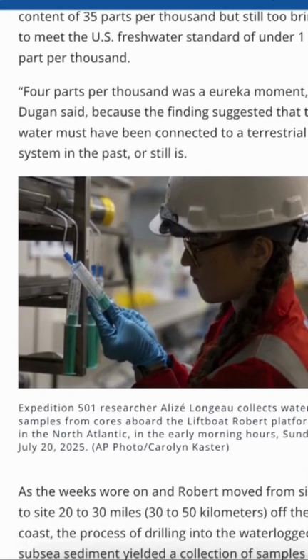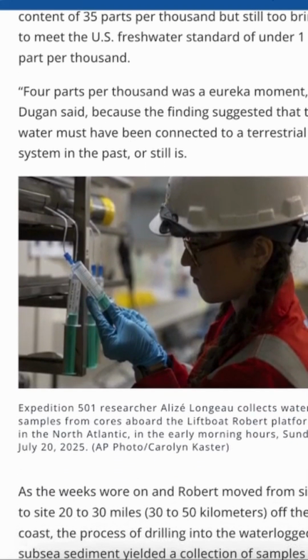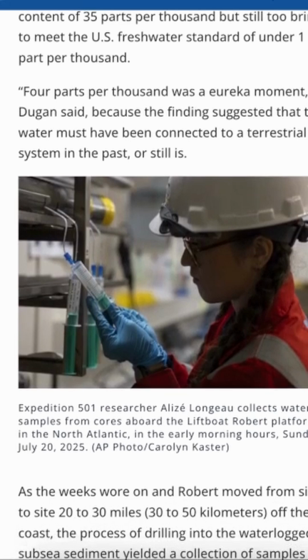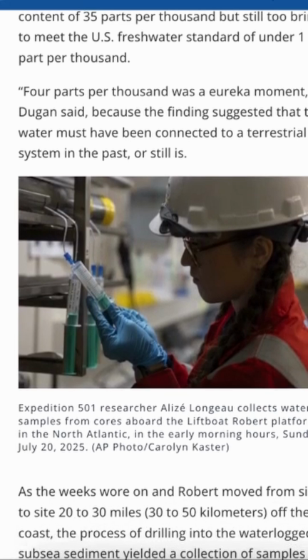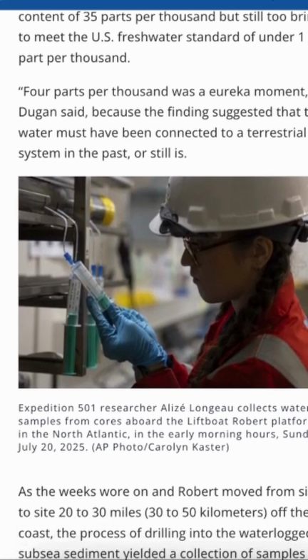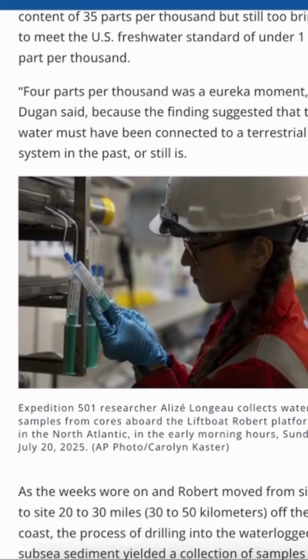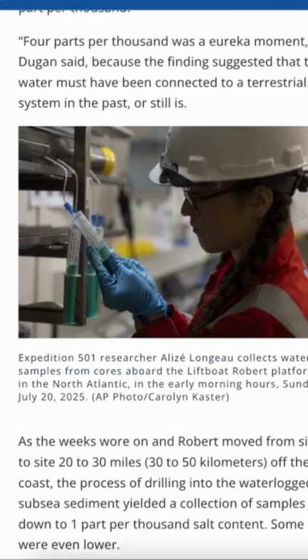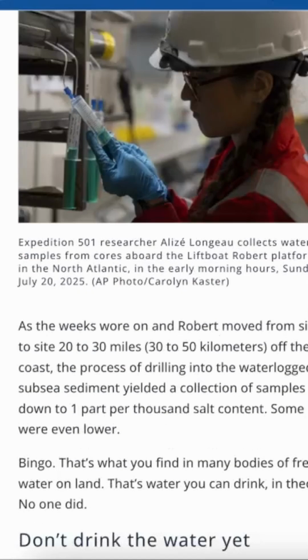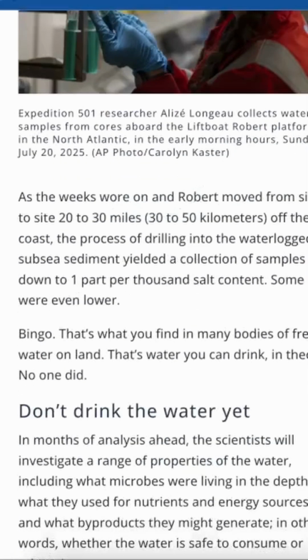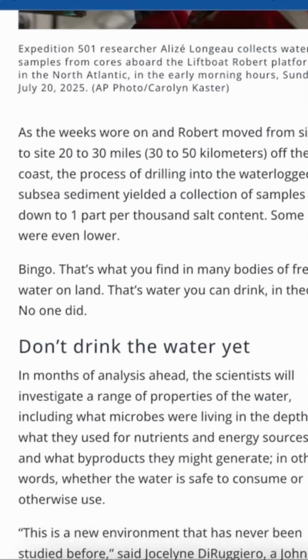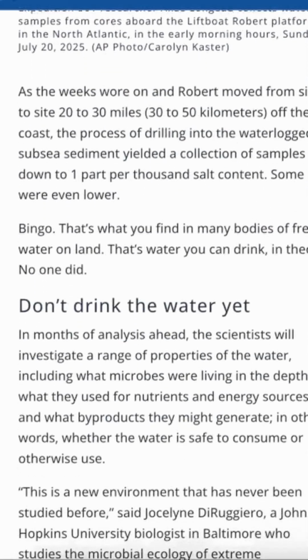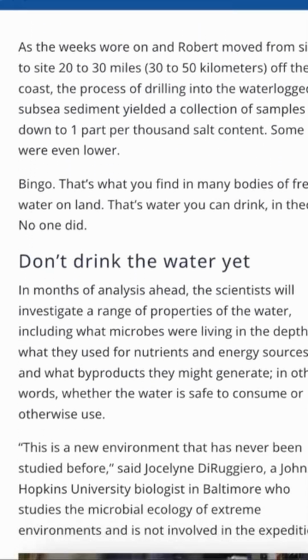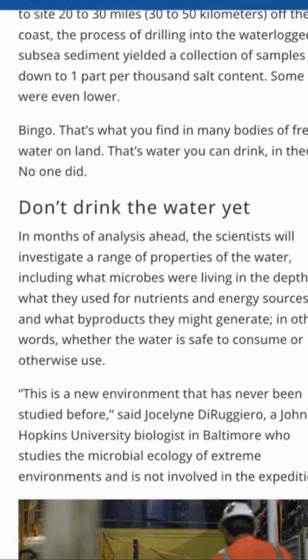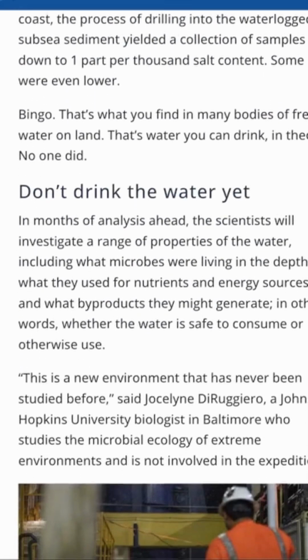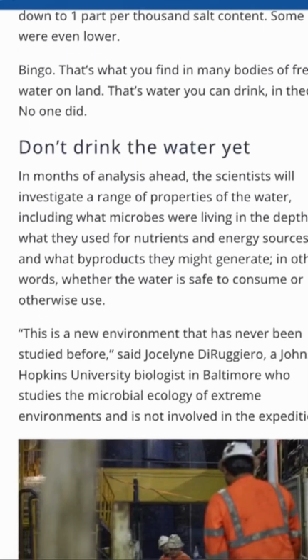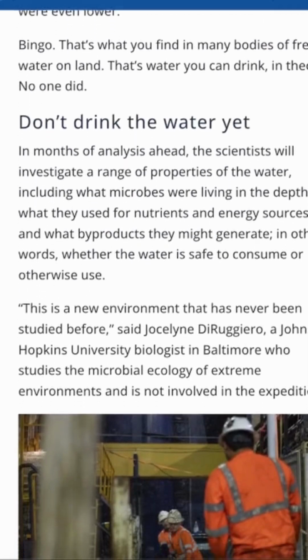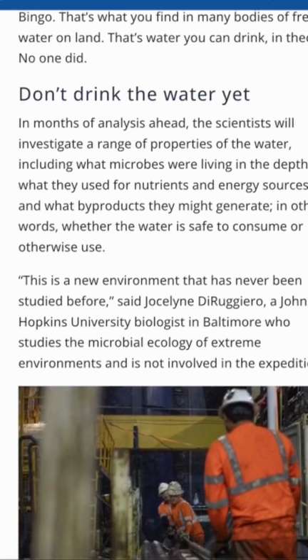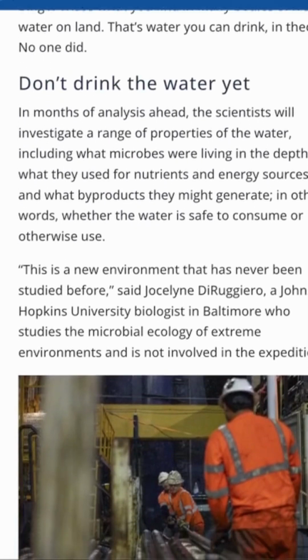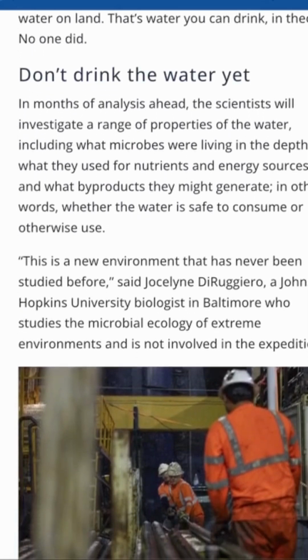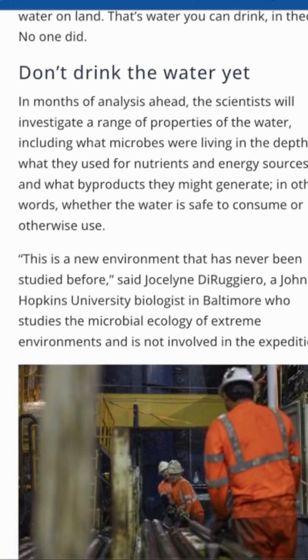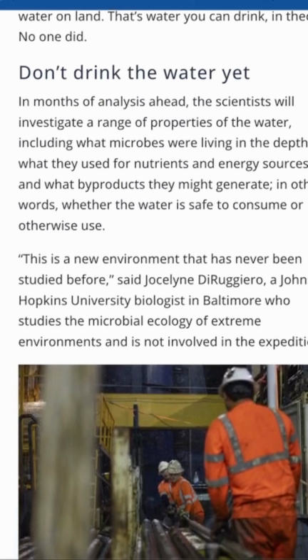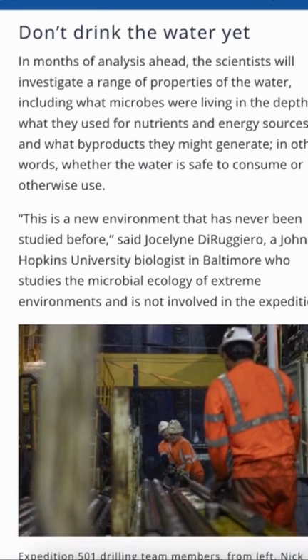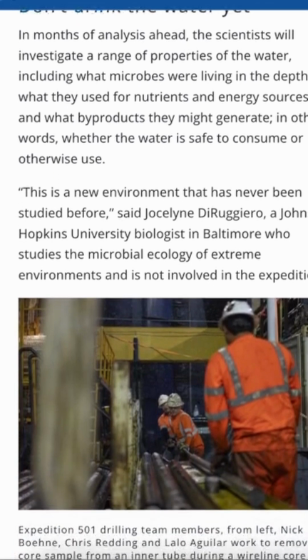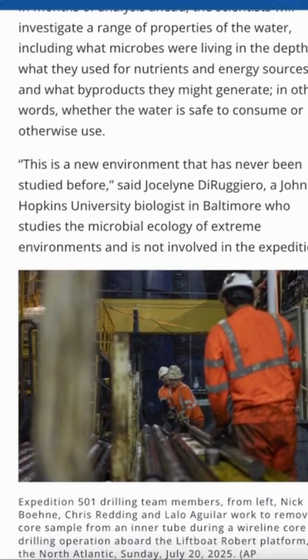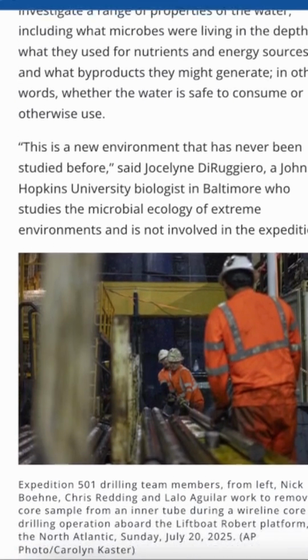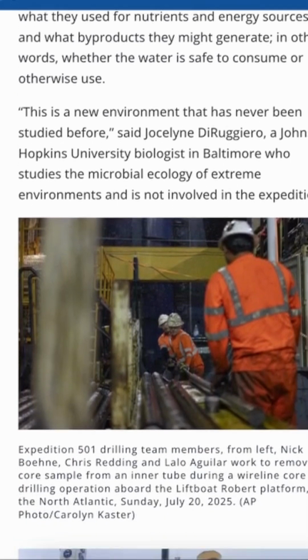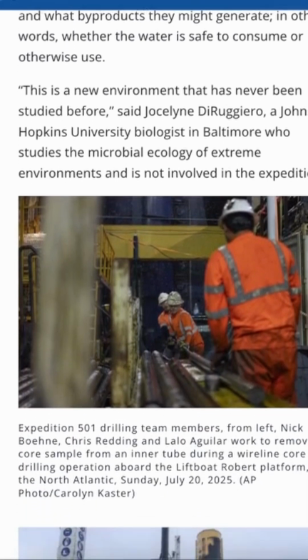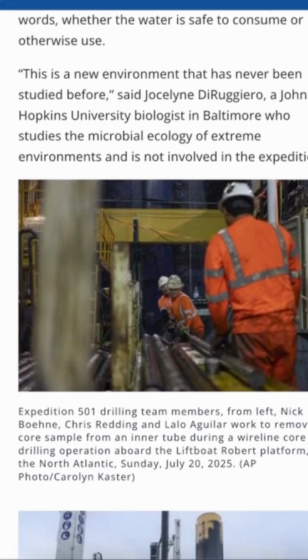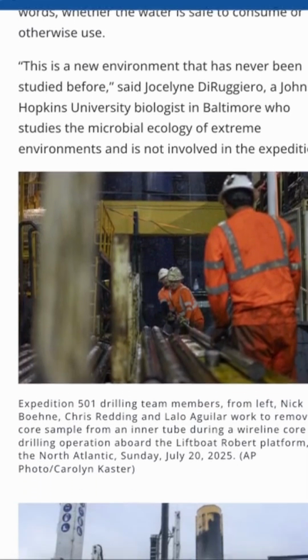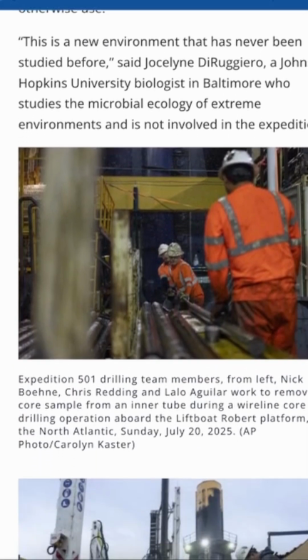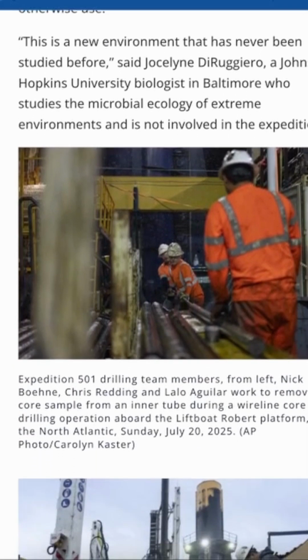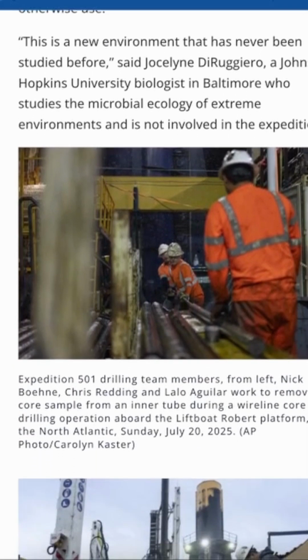And then come the questions of ownership and regulation. Who actually controls water that lies beneath the ocean — states, federal governments, or even private companies? And here's where it gets even more interesting.